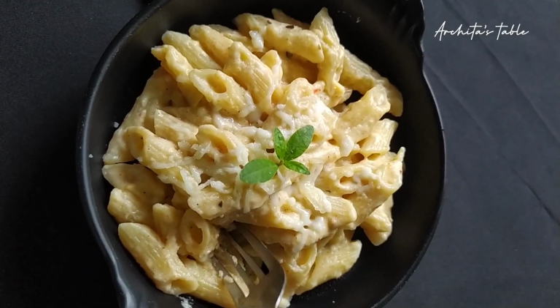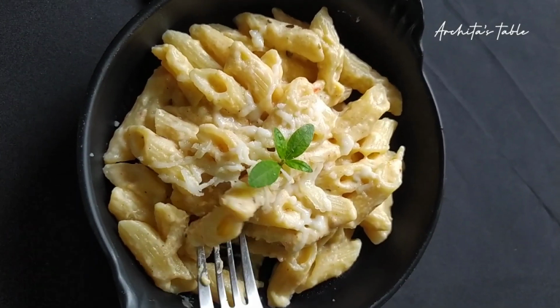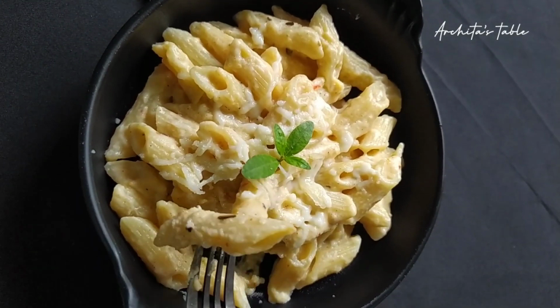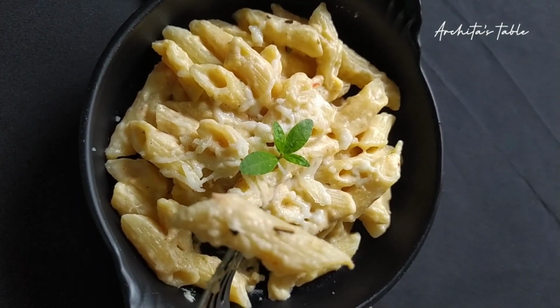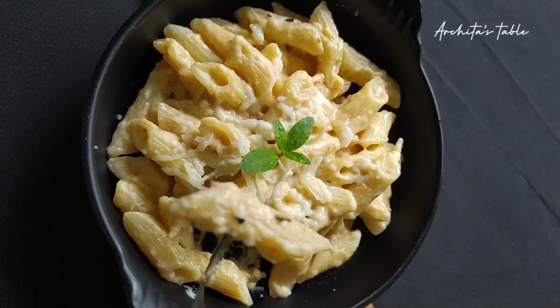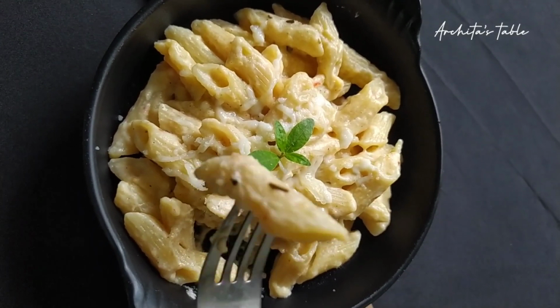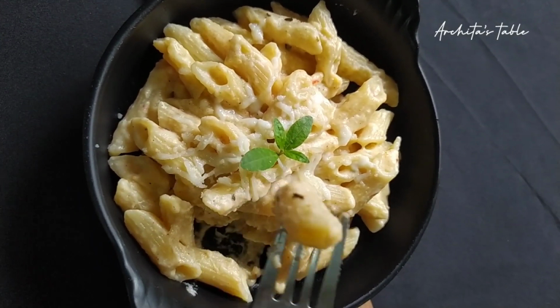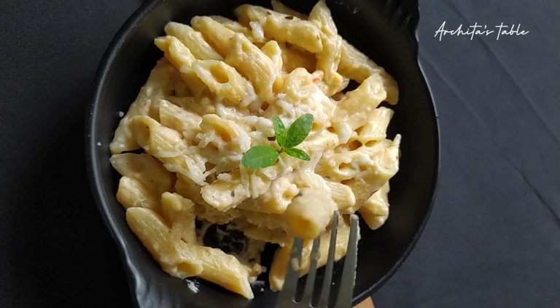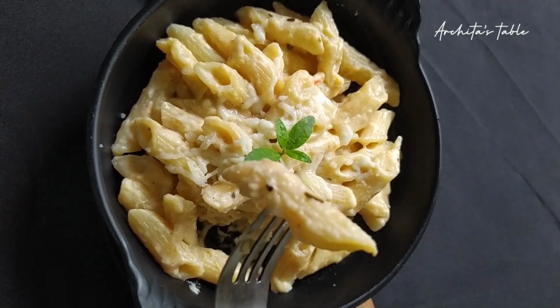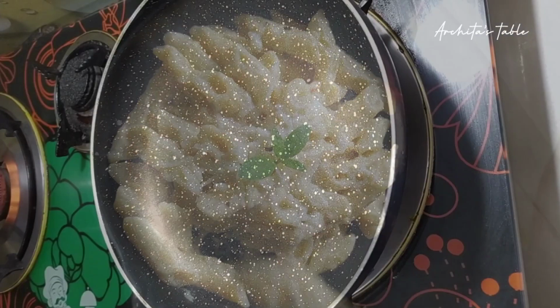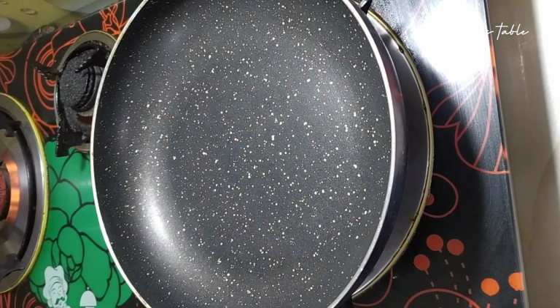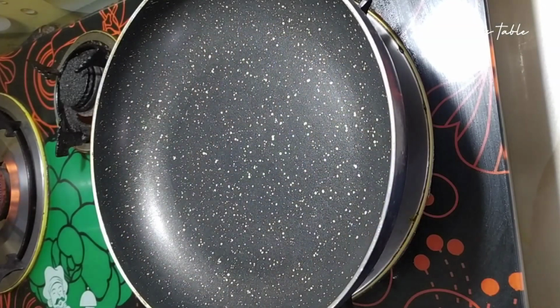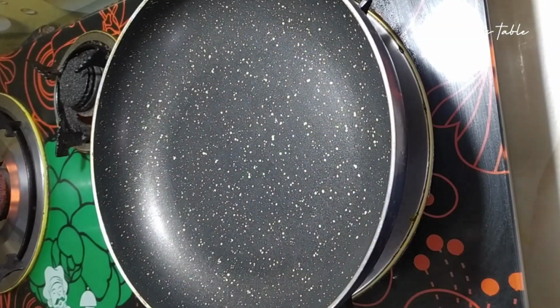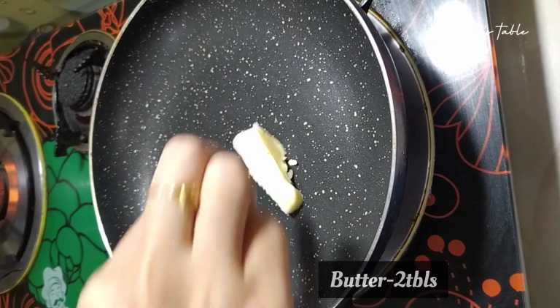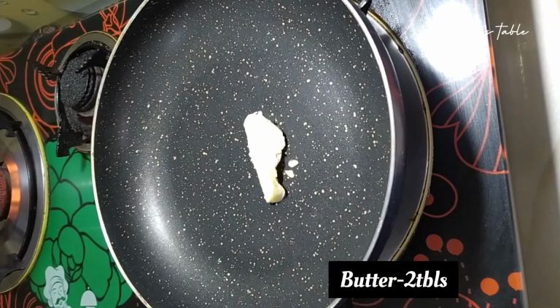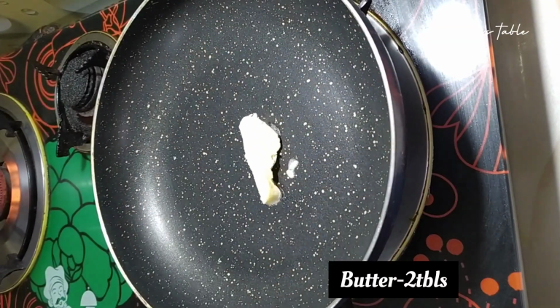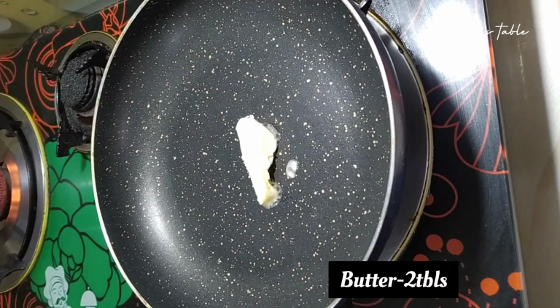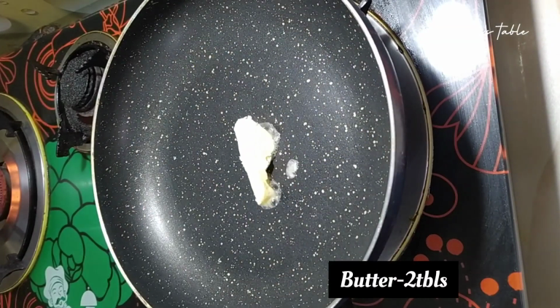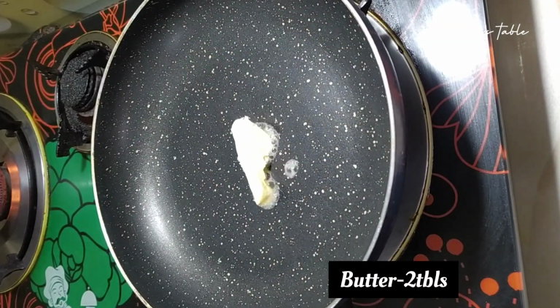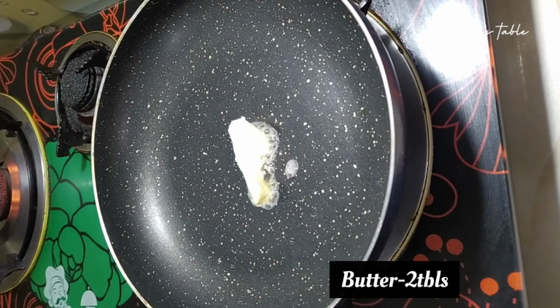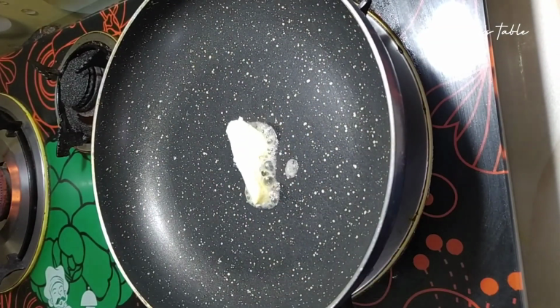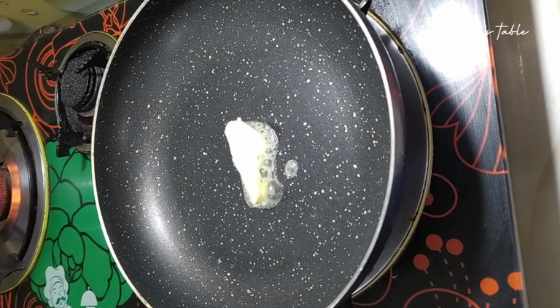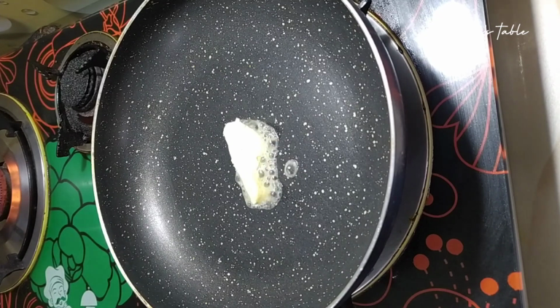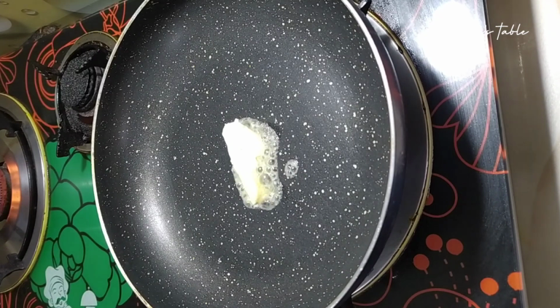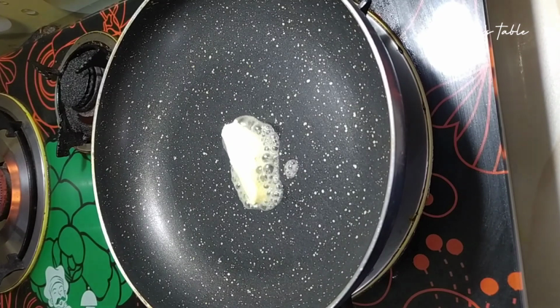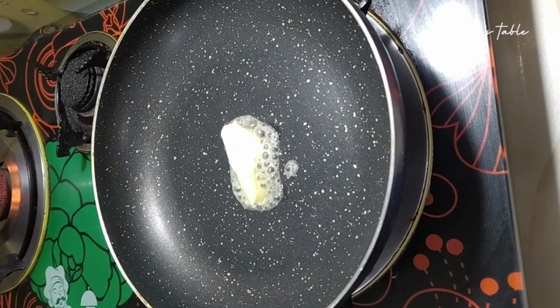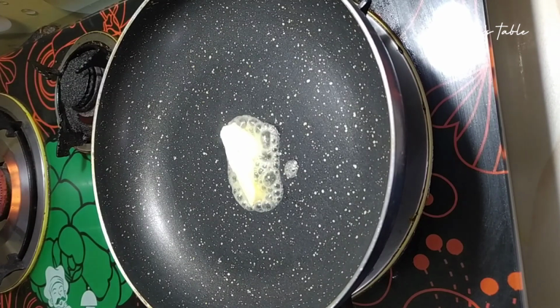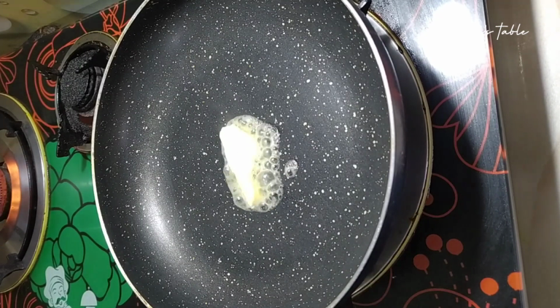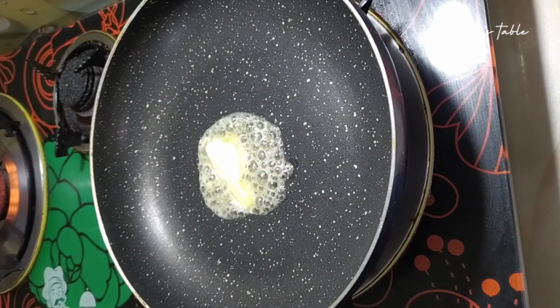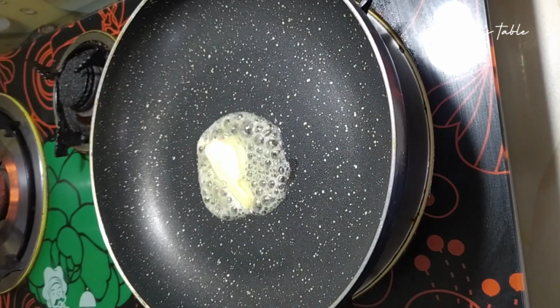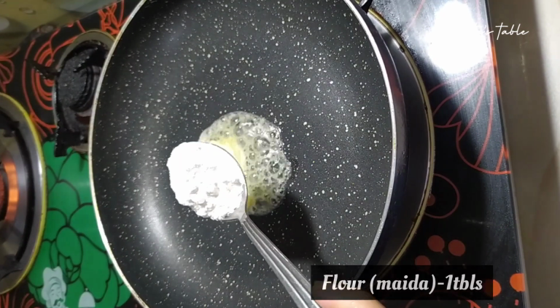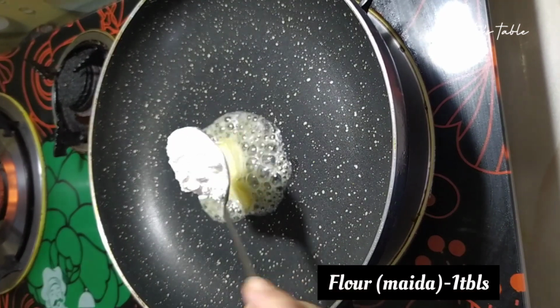First of all, we will heat a pan. After heating it, we will add 2 tbsp of butter. We will keep the flame low here.